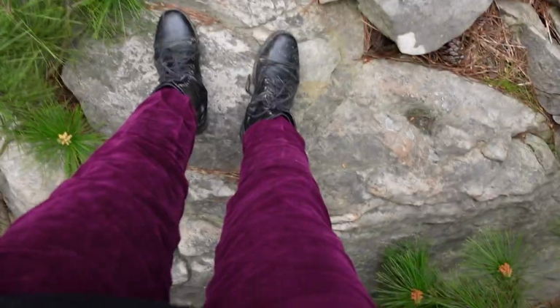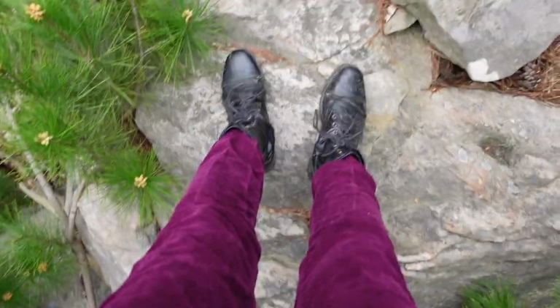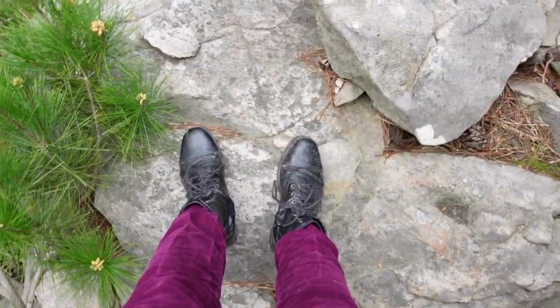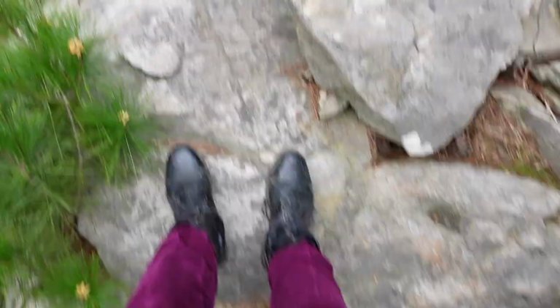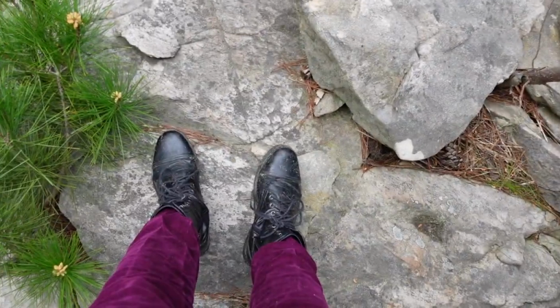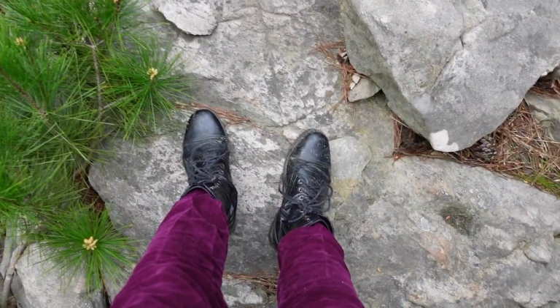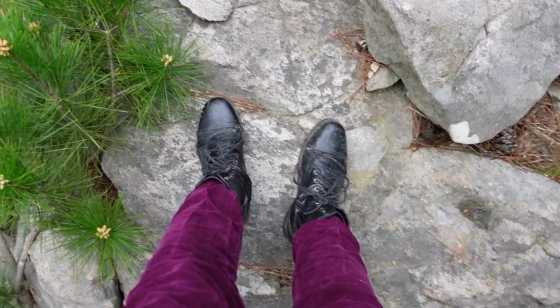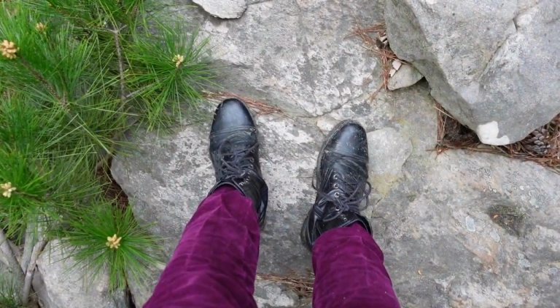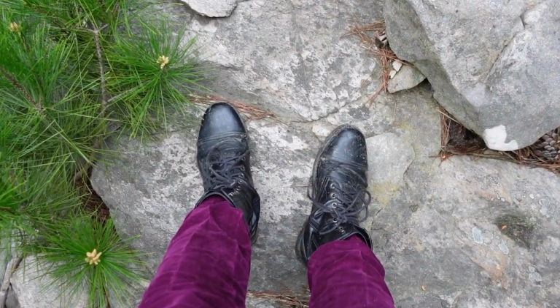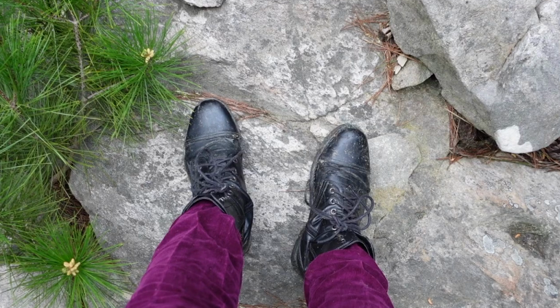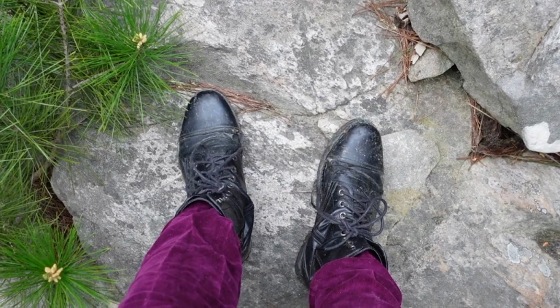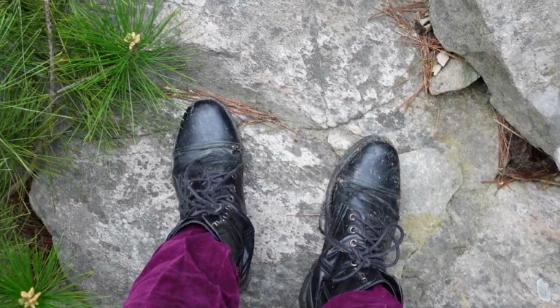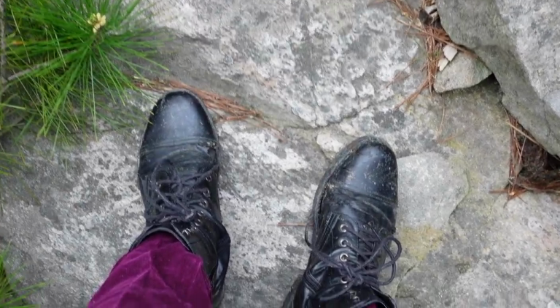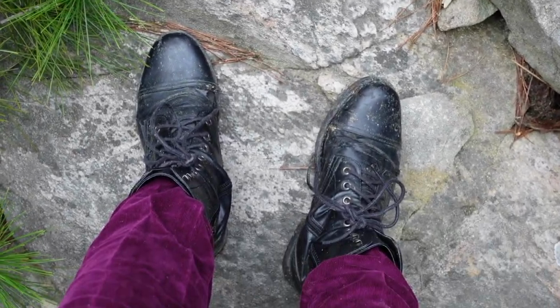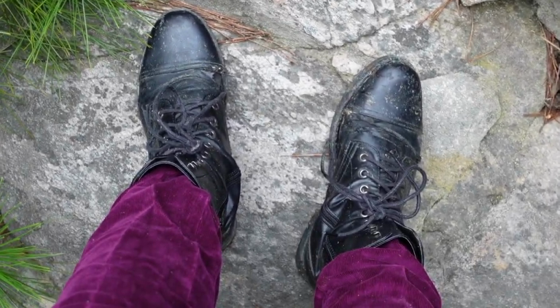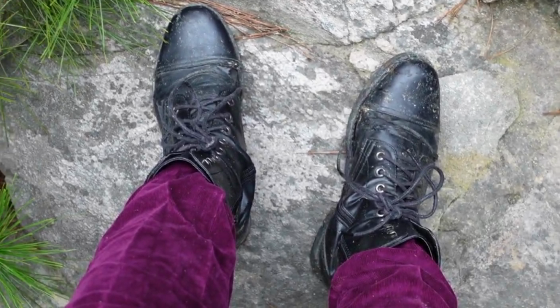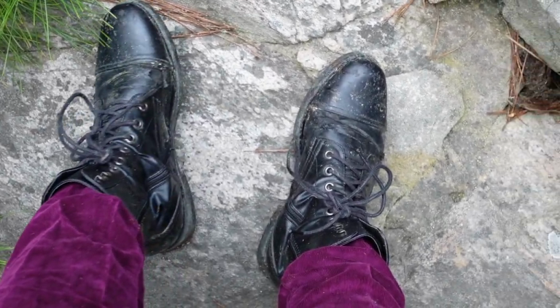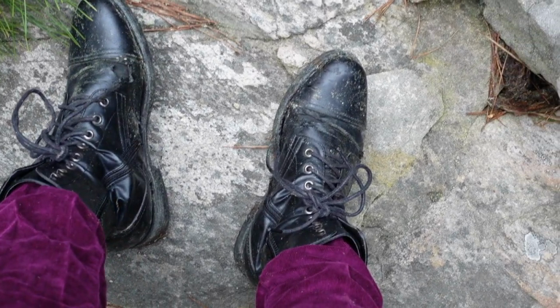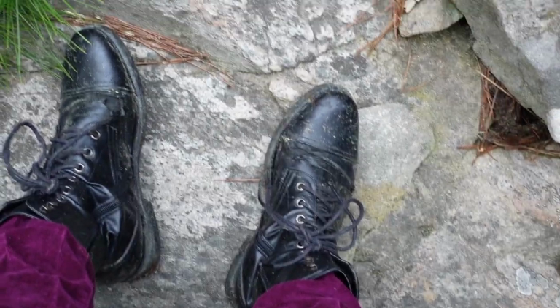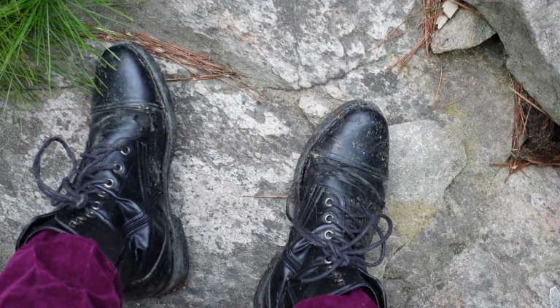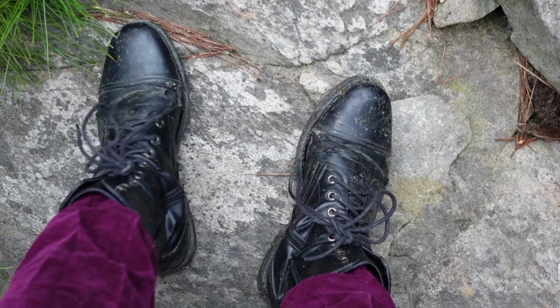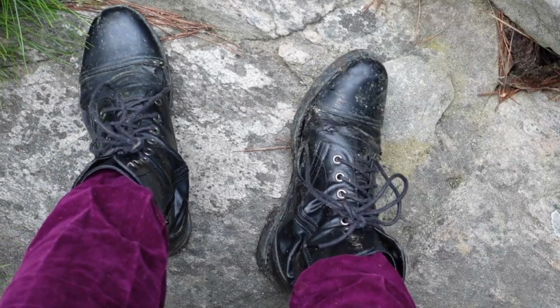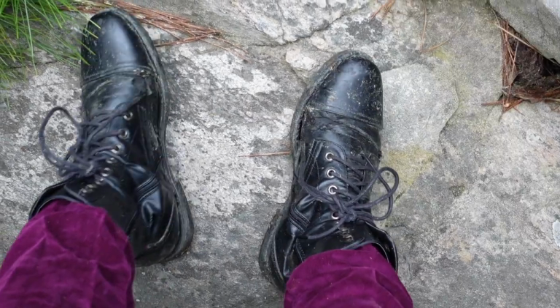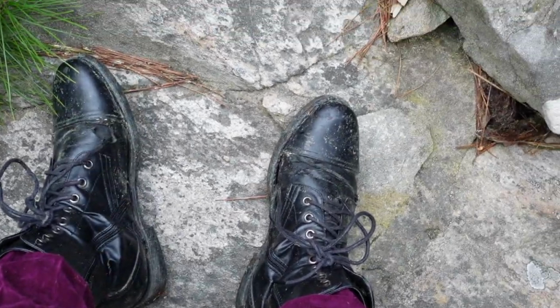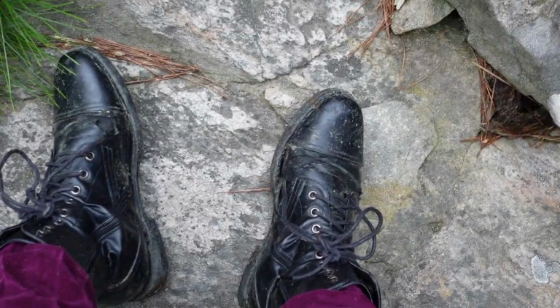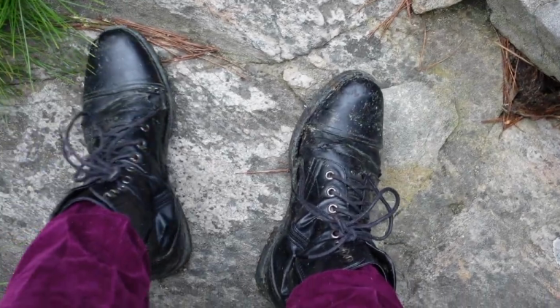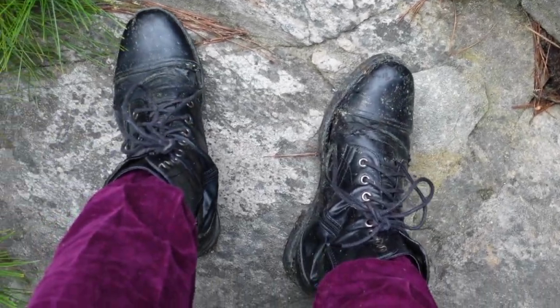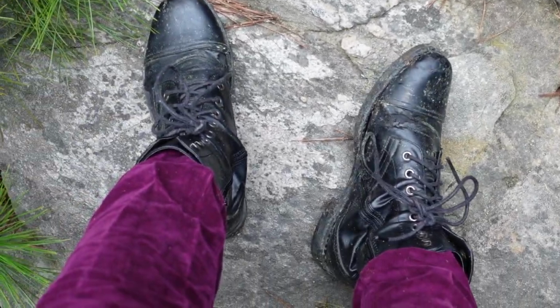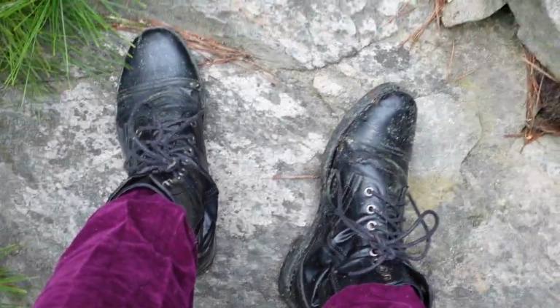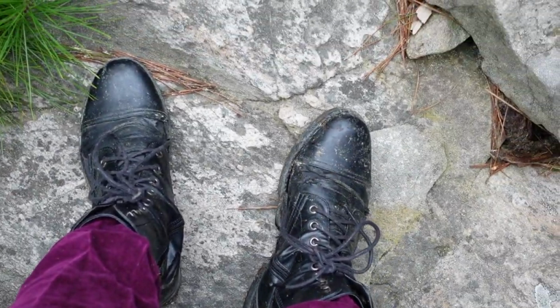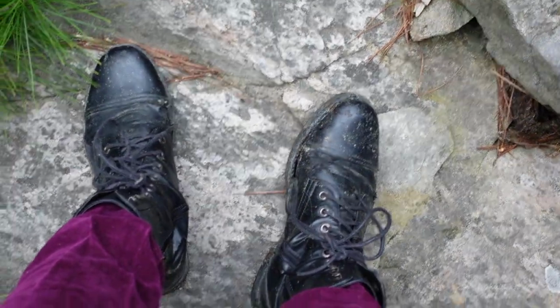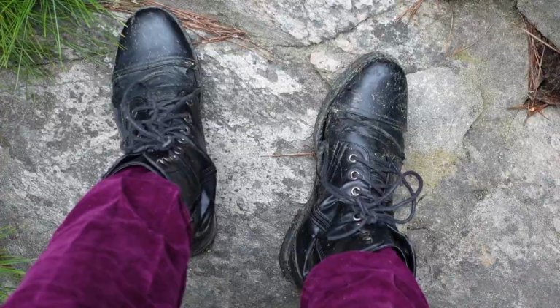Look at my poor shoes. I only got these a couple of days ago — this is my second time wearing them and they're wrecked. They've got rips and everything. Lucky they were secondhand, I guess.